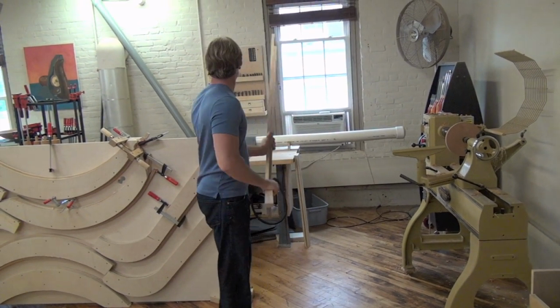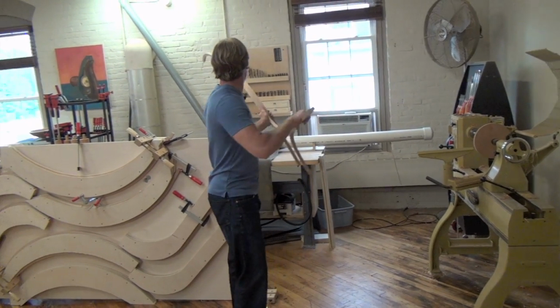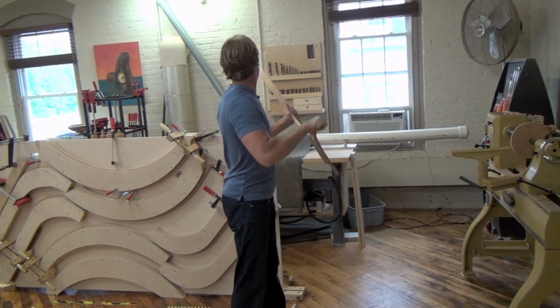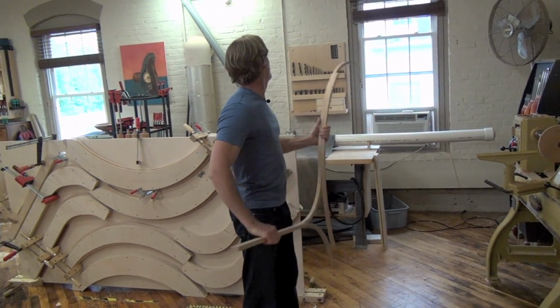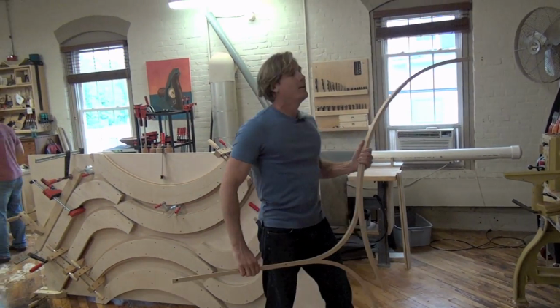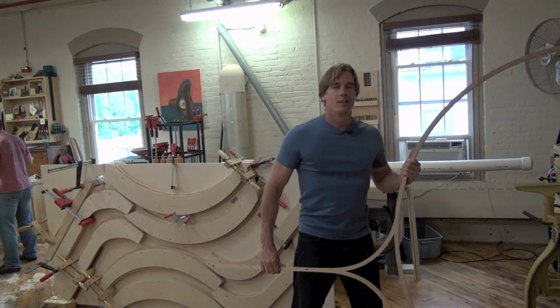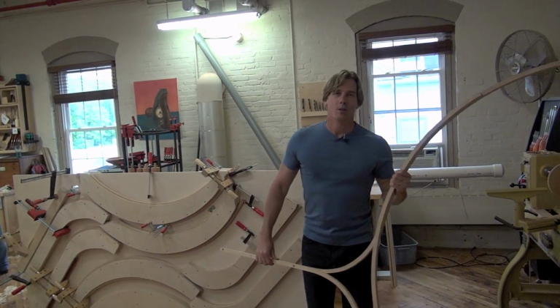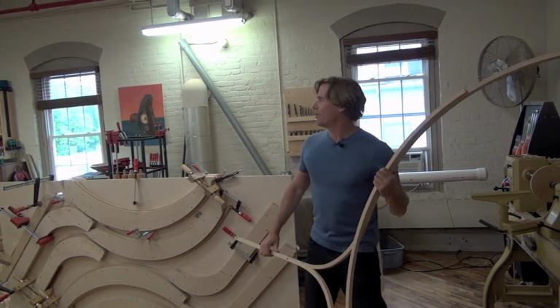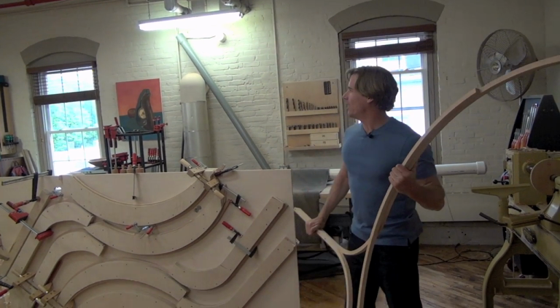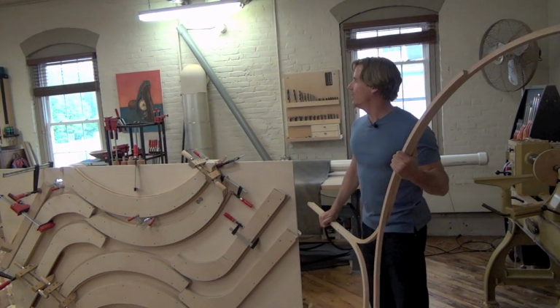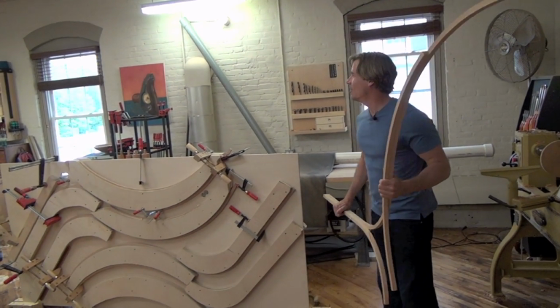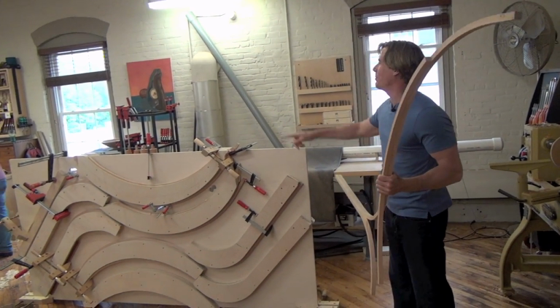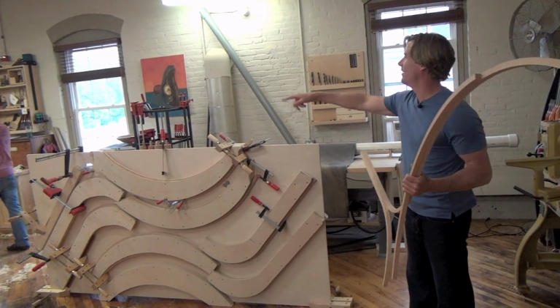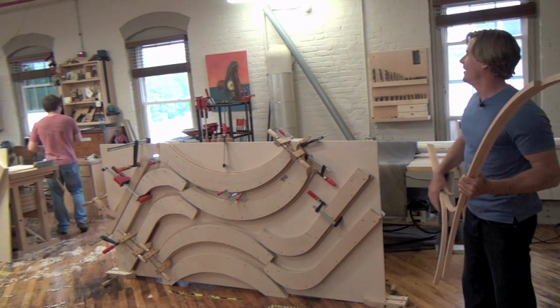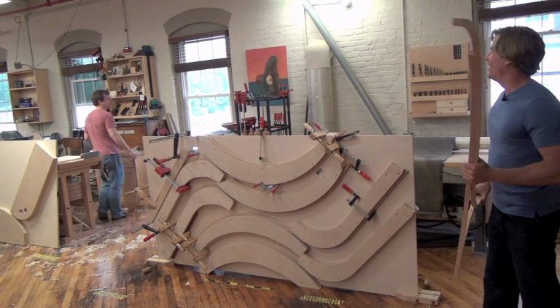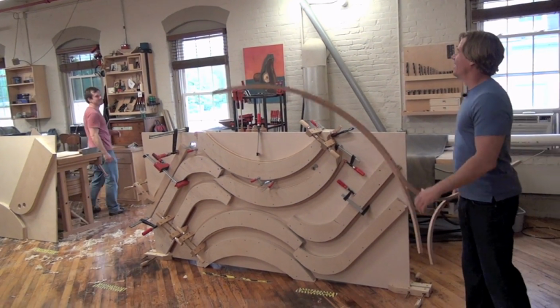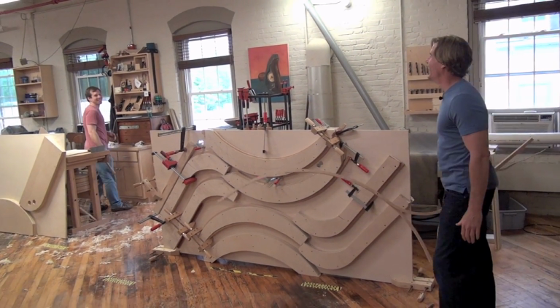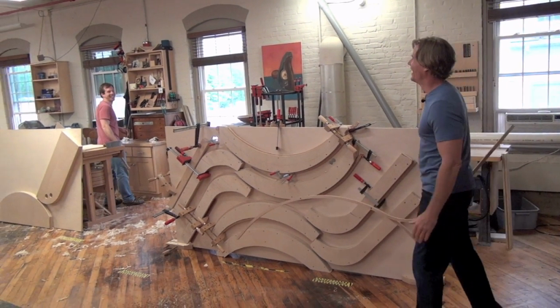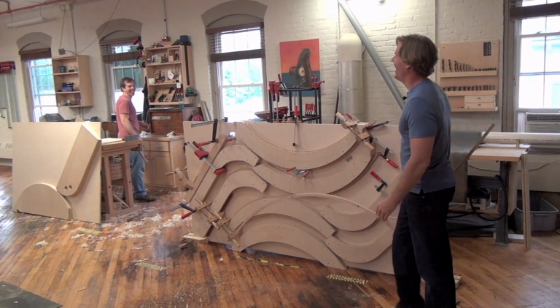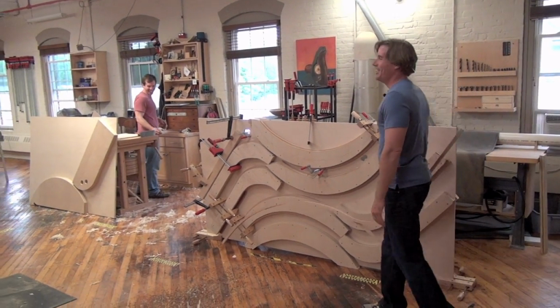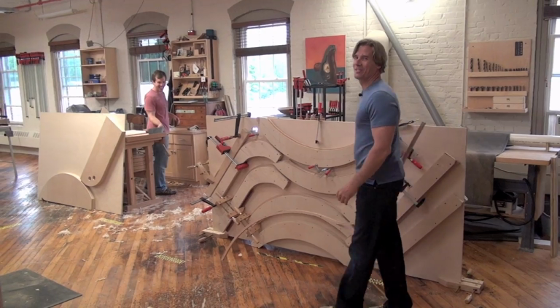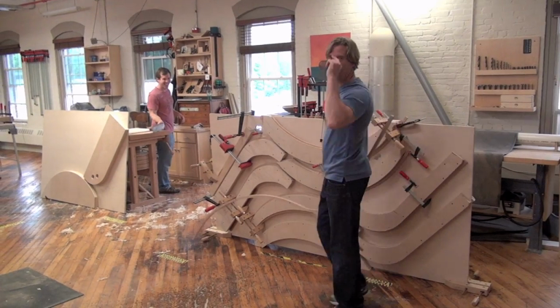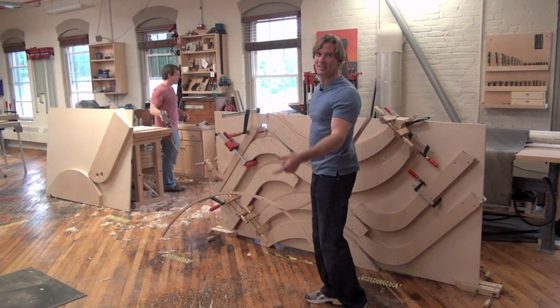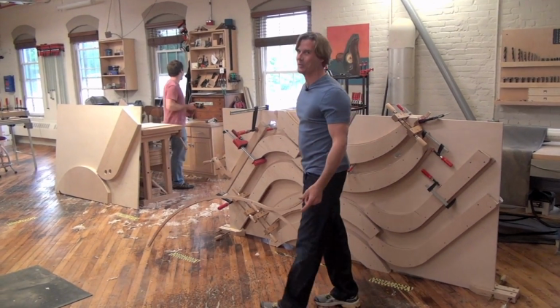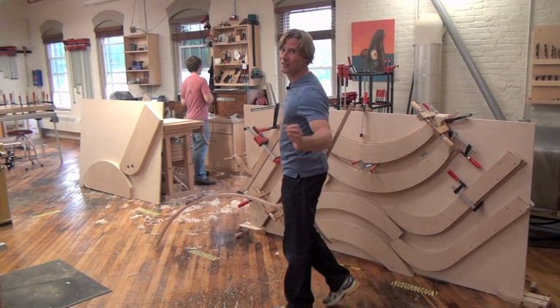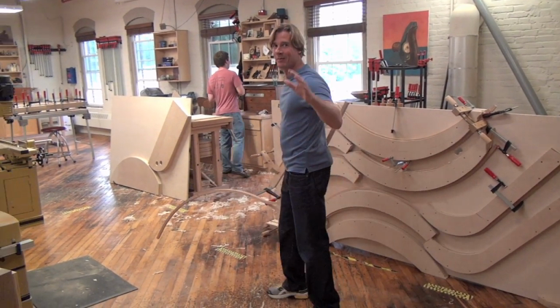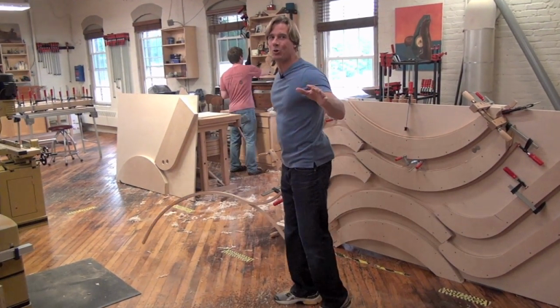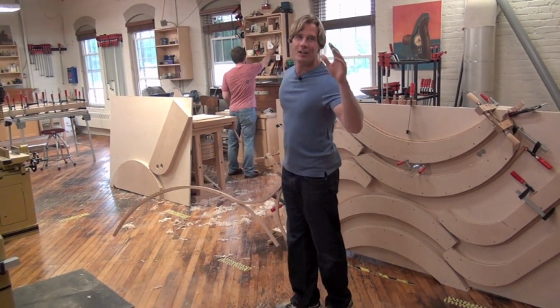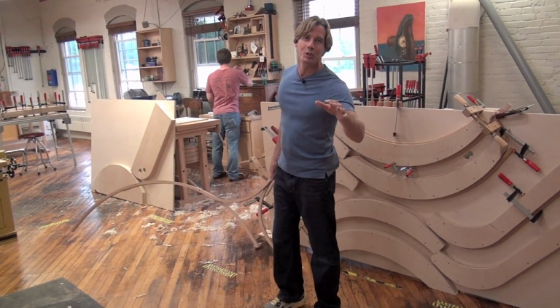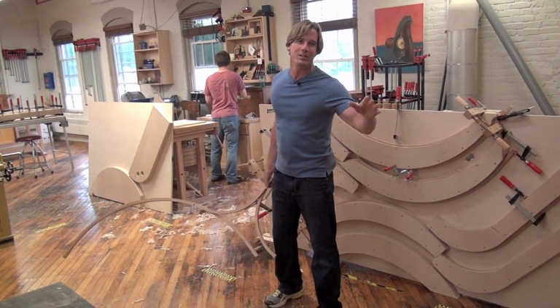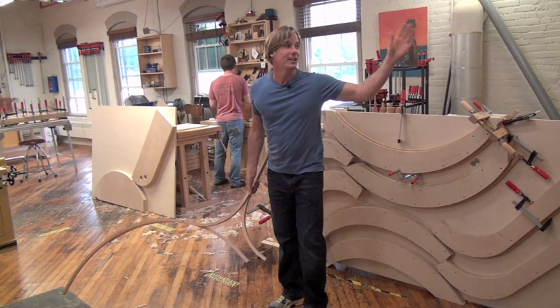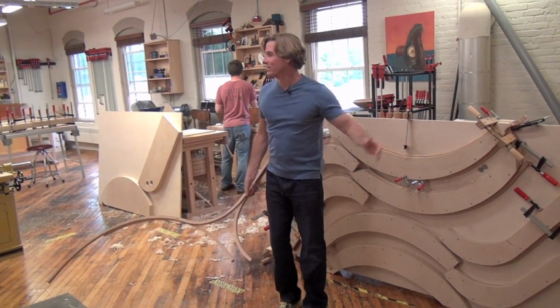I got the wrong PVC for doing steam bent laminations. It's supposed to be the gray stuff. The white stuff melts — it melts like the Pink Panther's nose. So you've got to make sure if you're going to do this, get the gray stuff.